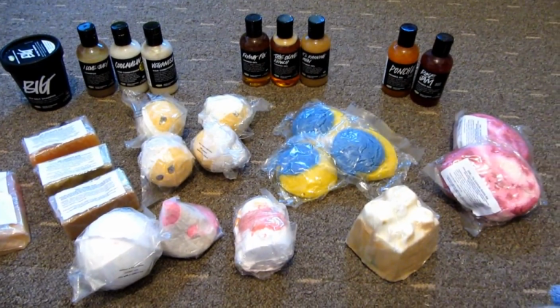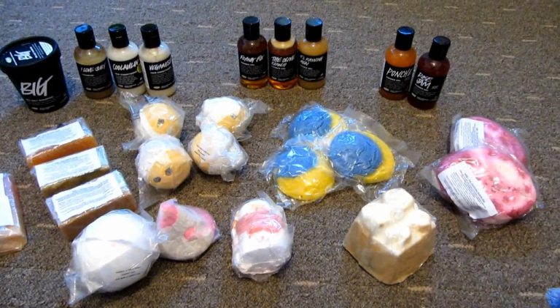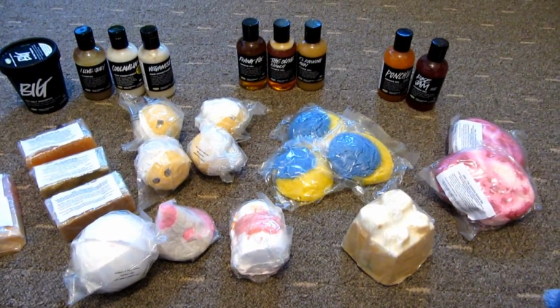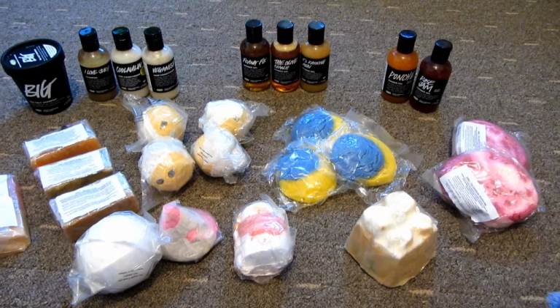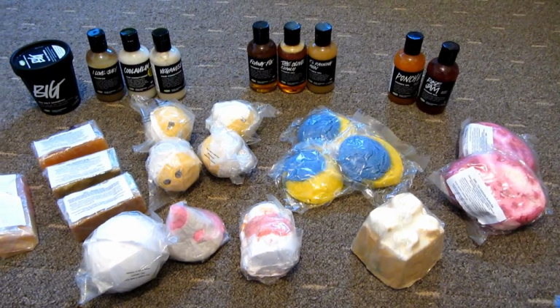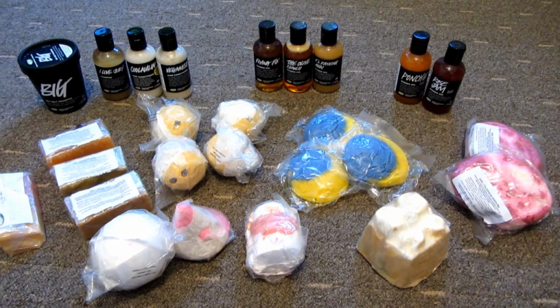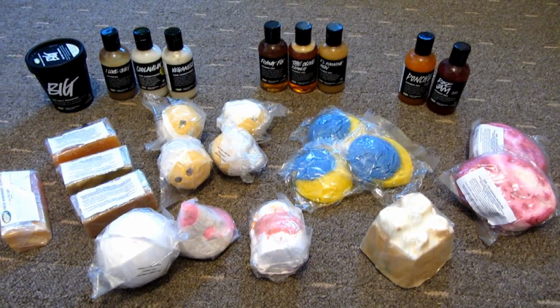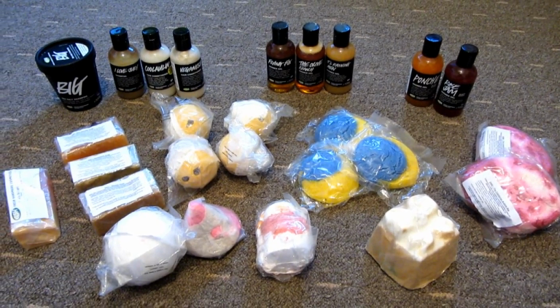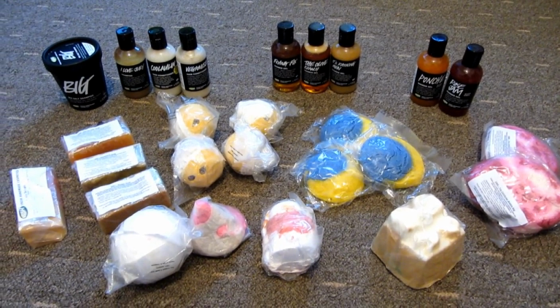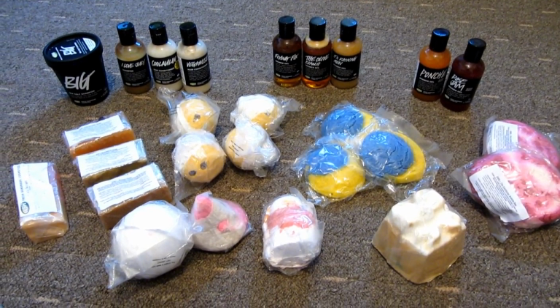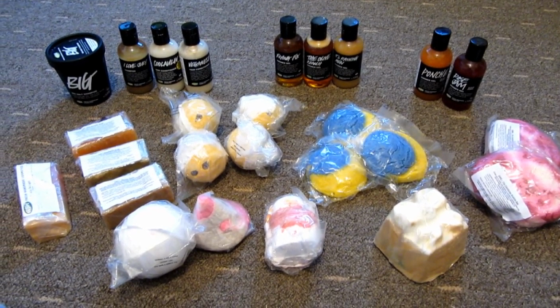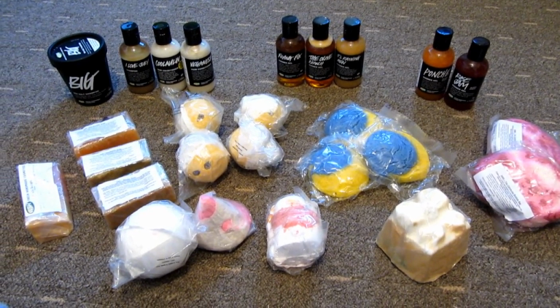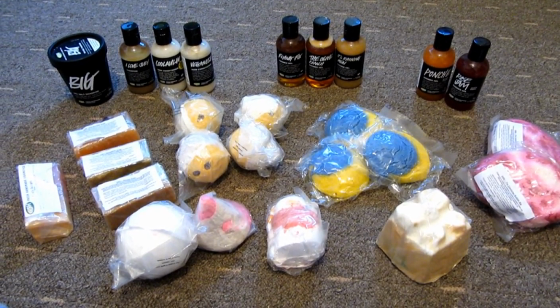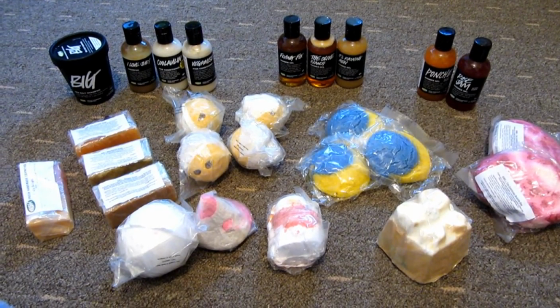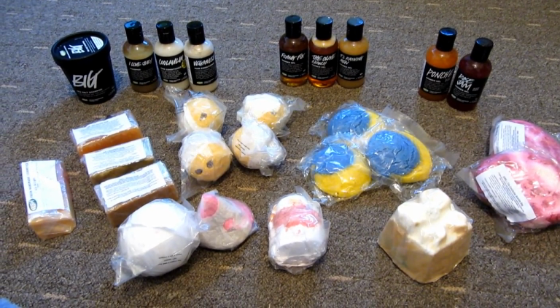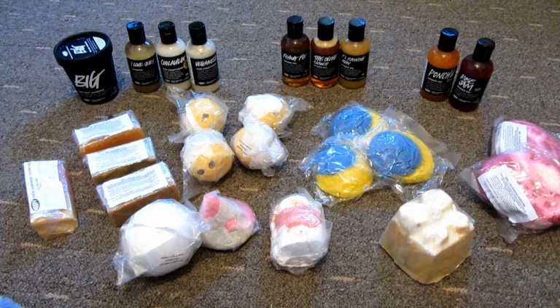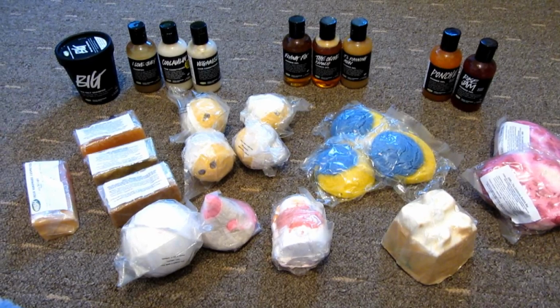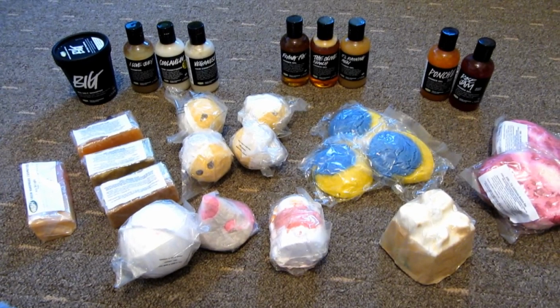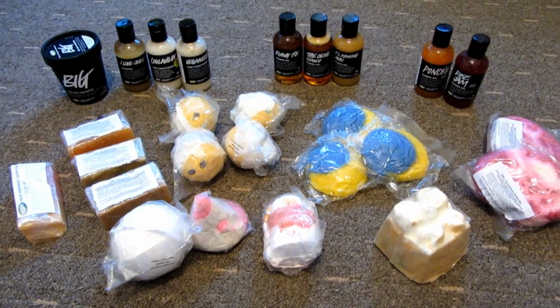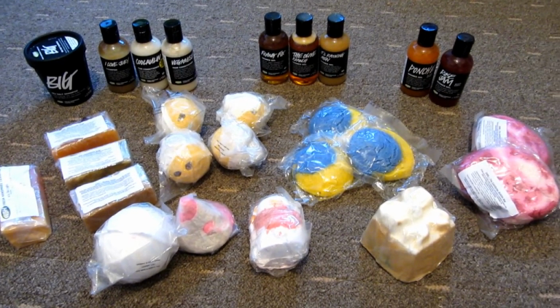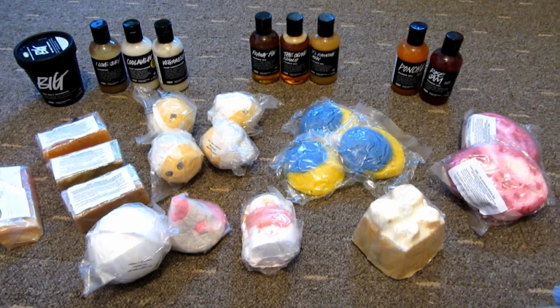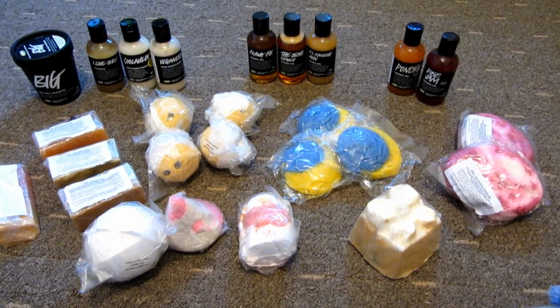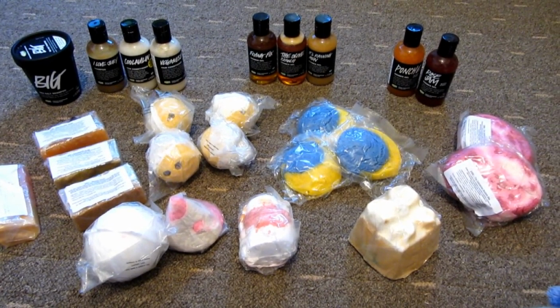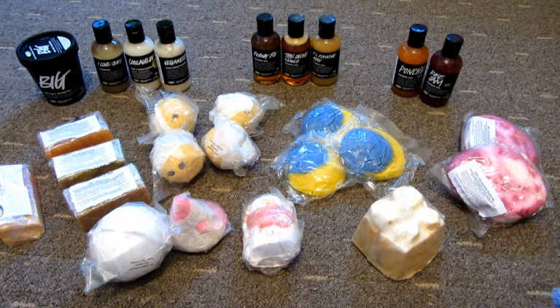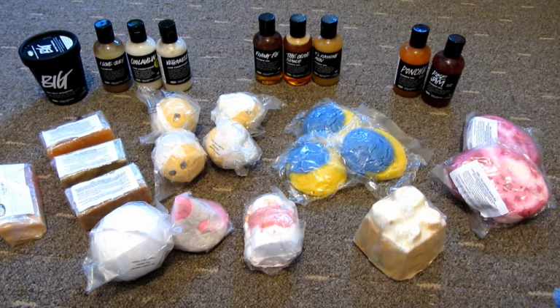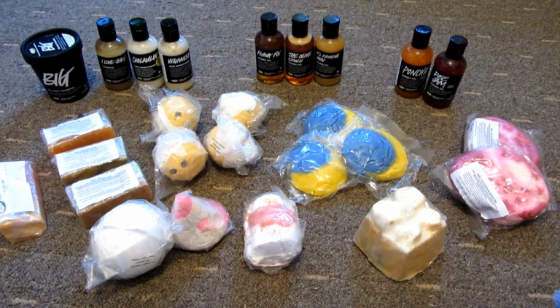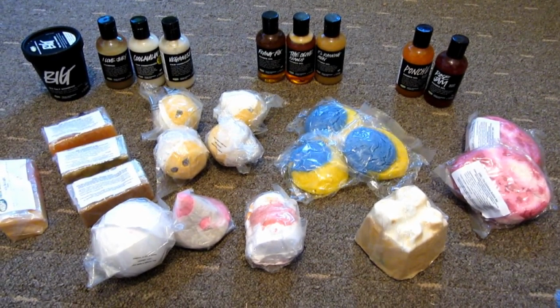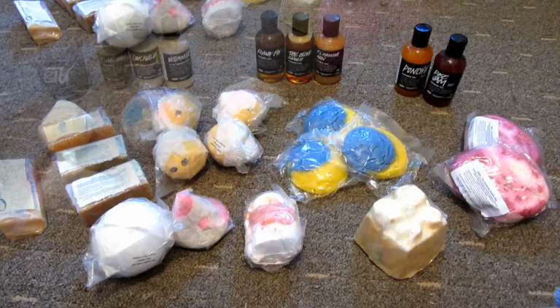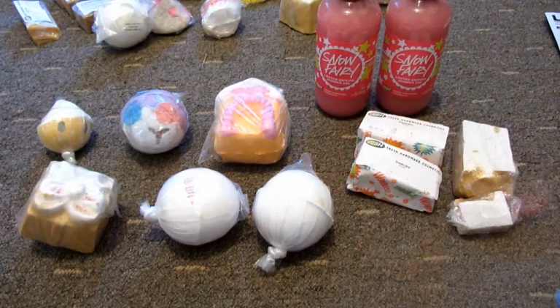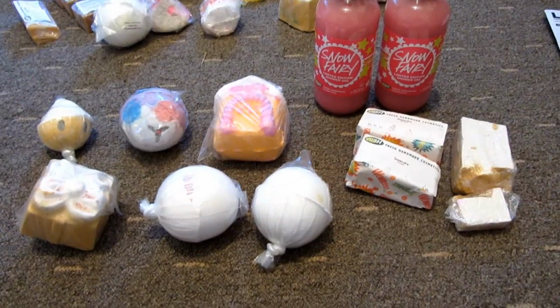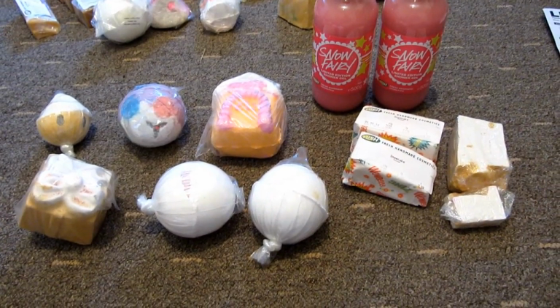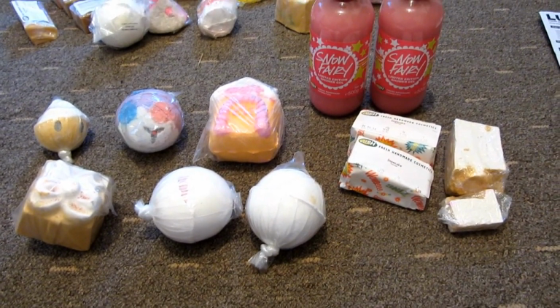So those were all the items I bought online in the Boxing Day sale, all 50% off. I'll list all the prices in the description box. Now I'll show you what I bought in store.